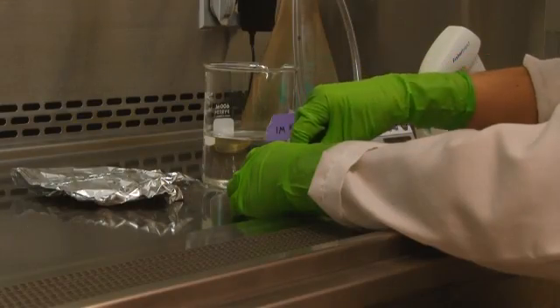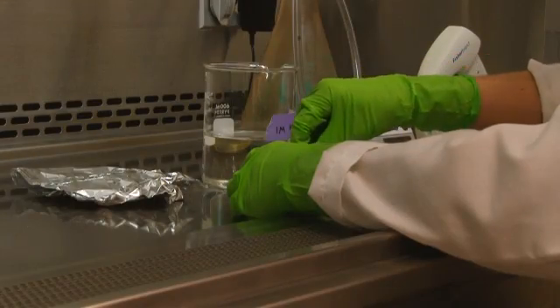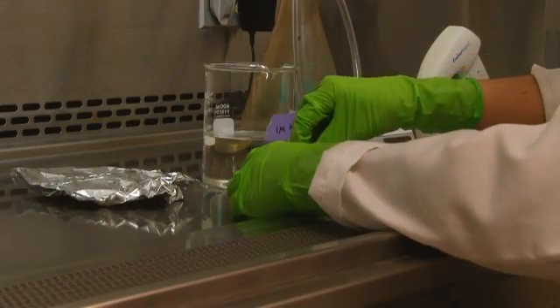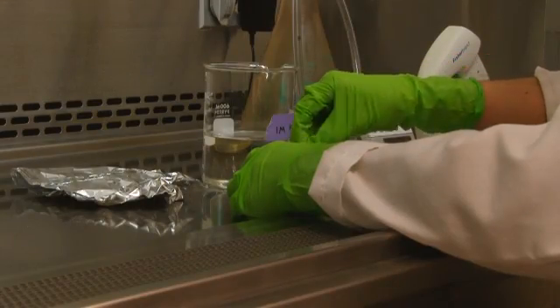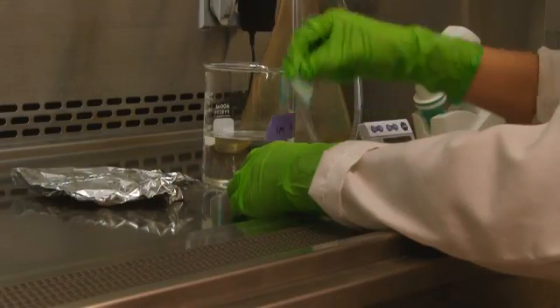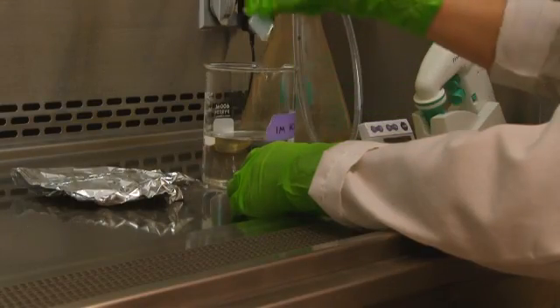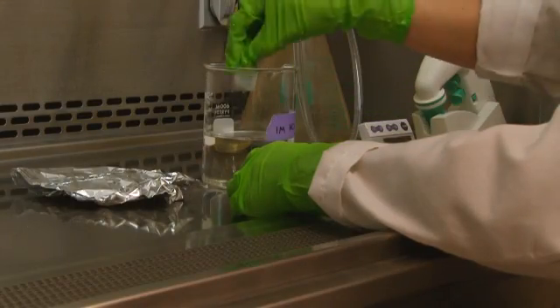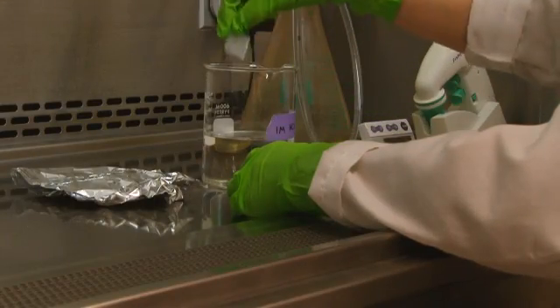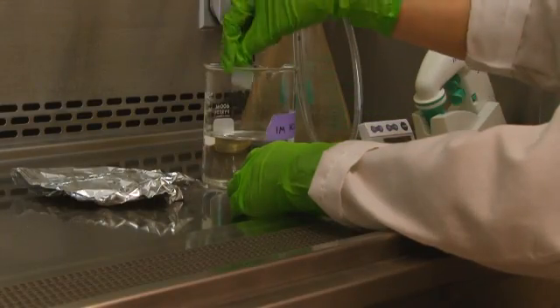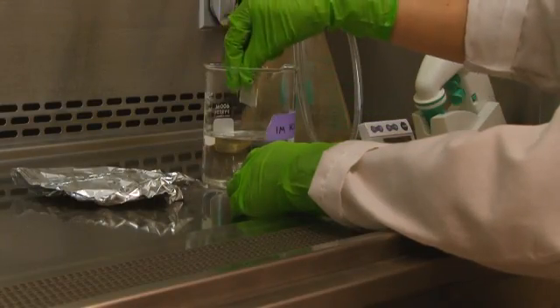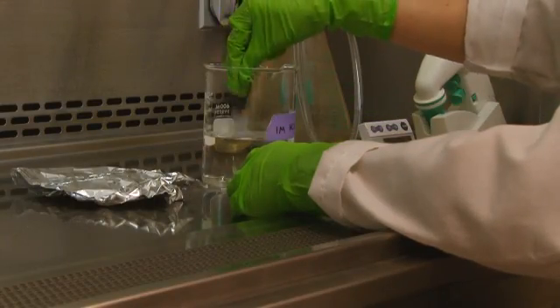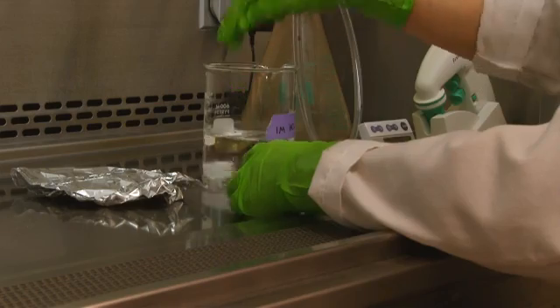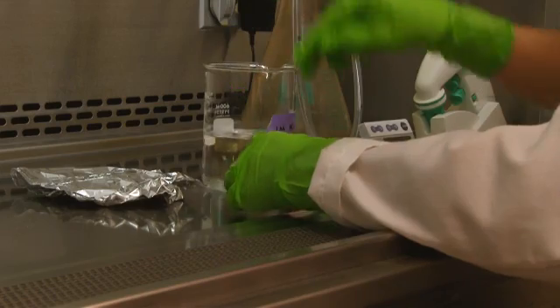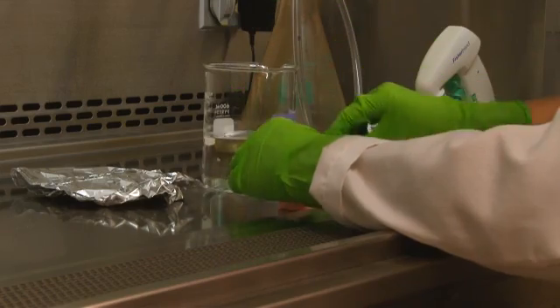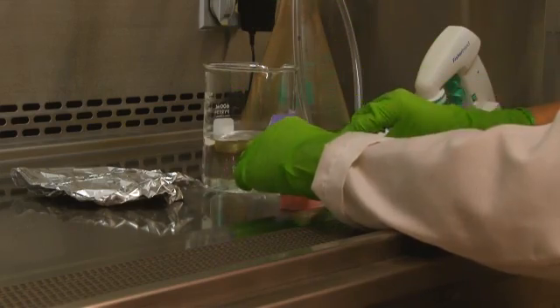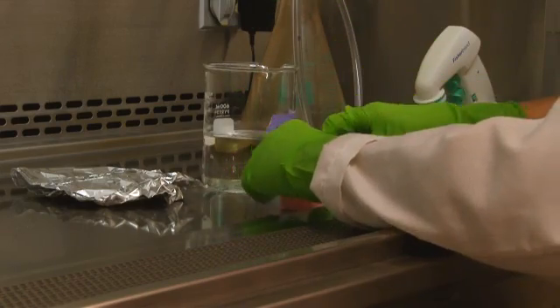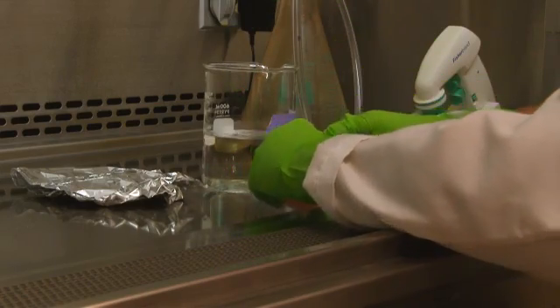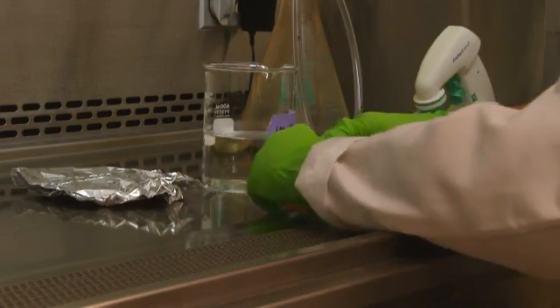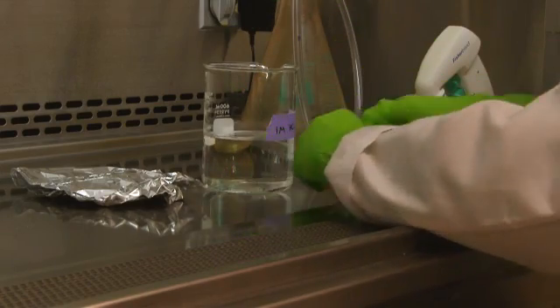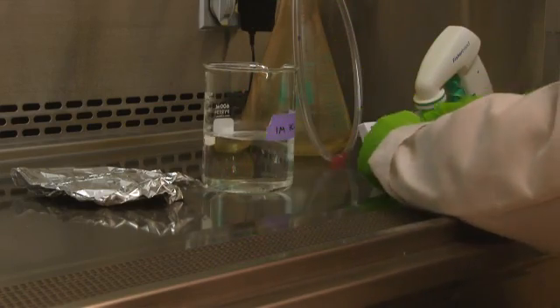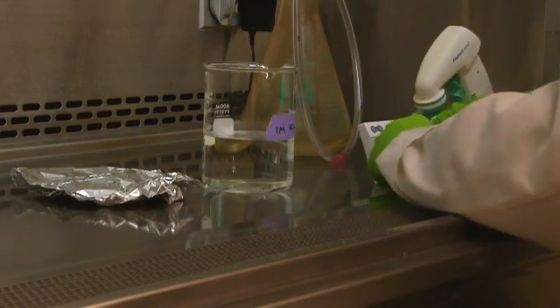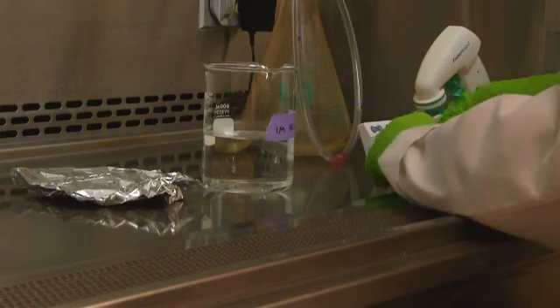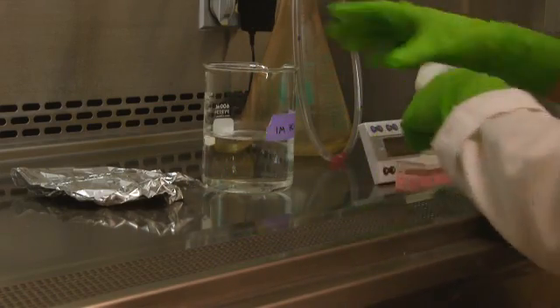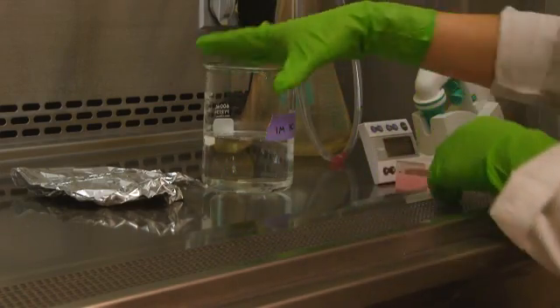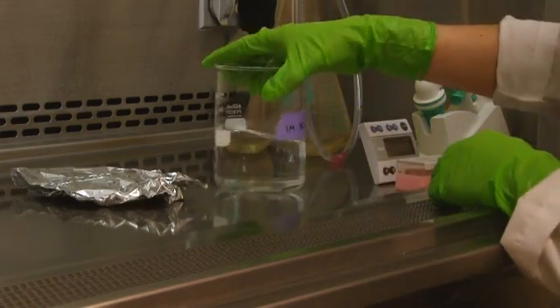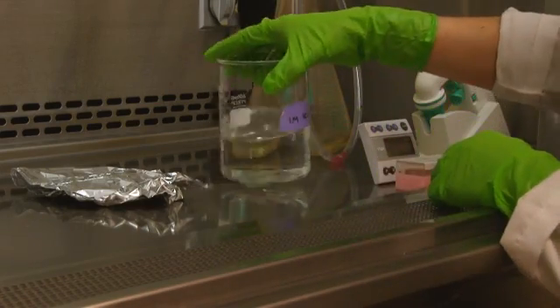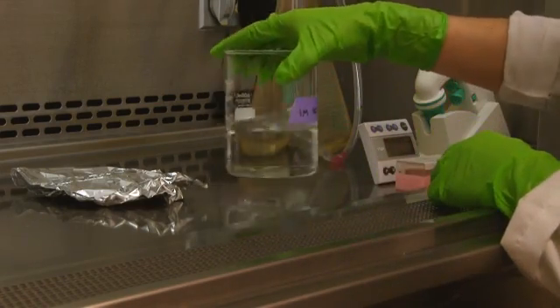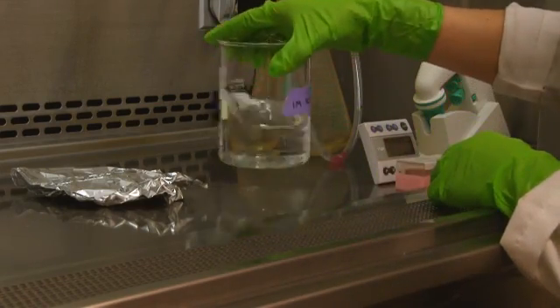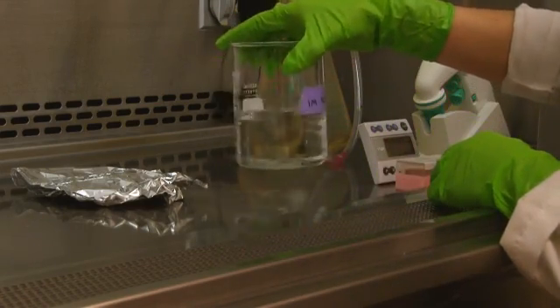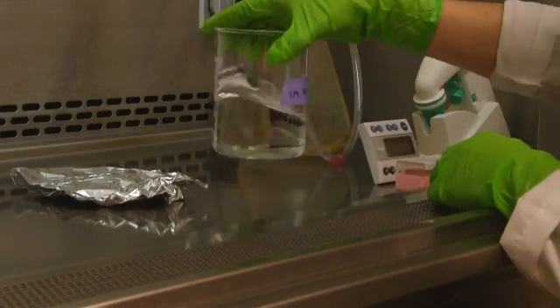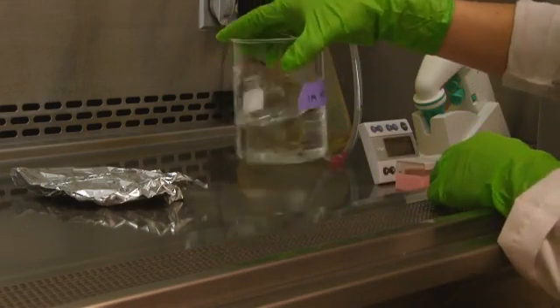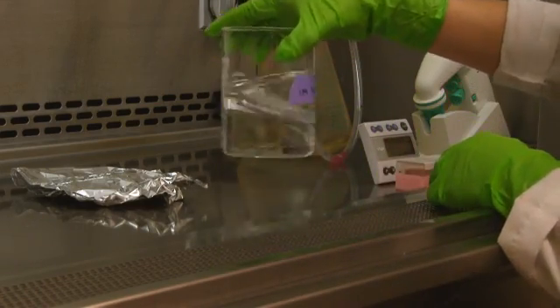Before starting the ICC procedure, we will demonstrate how to prepare cover slips and cell culture plates, followed by the plating of our cells.